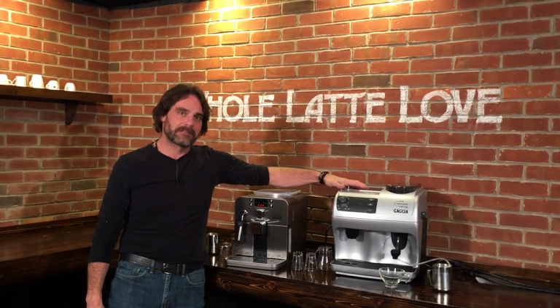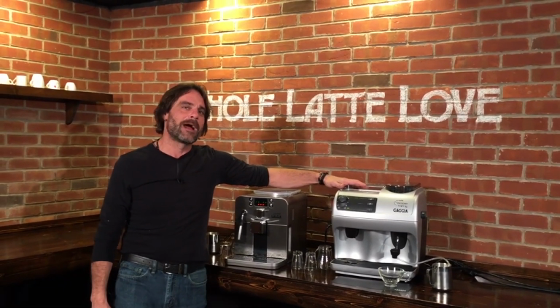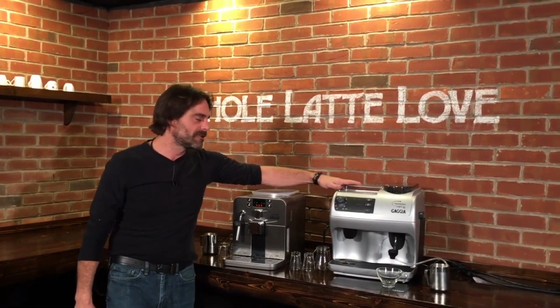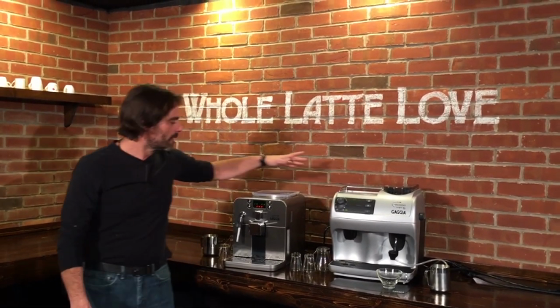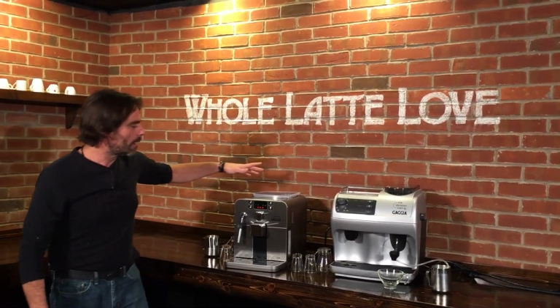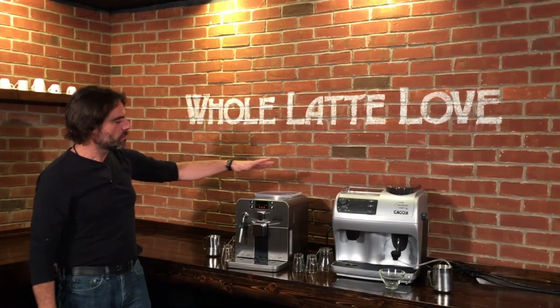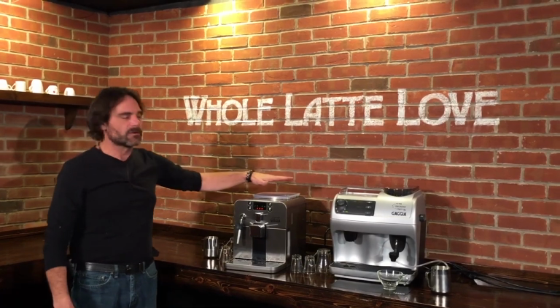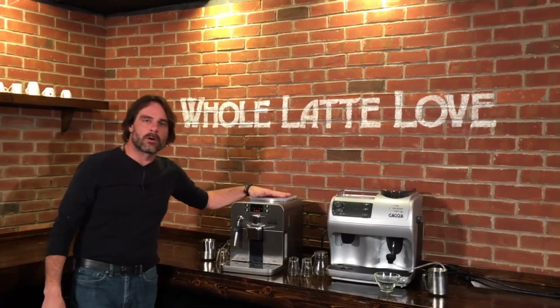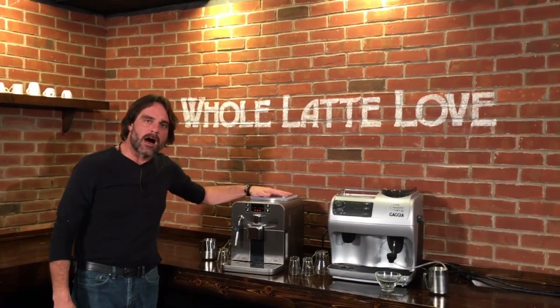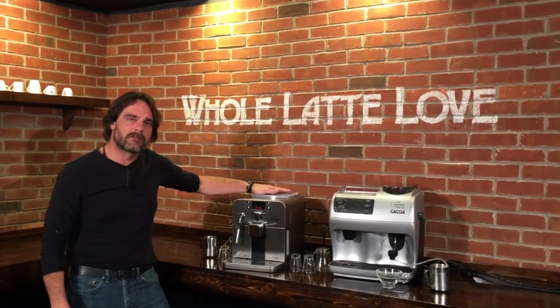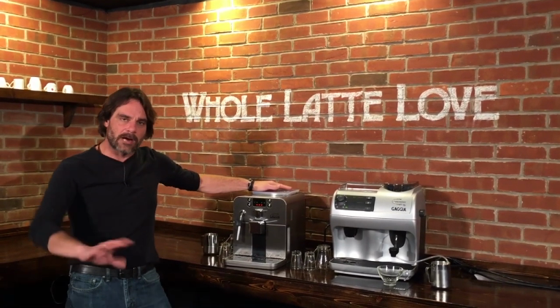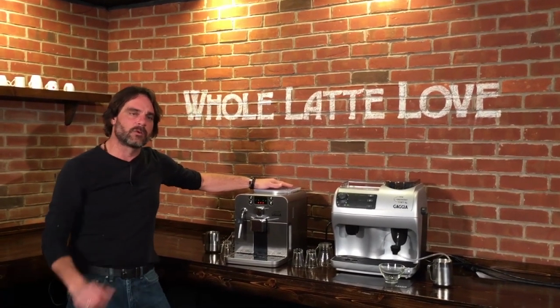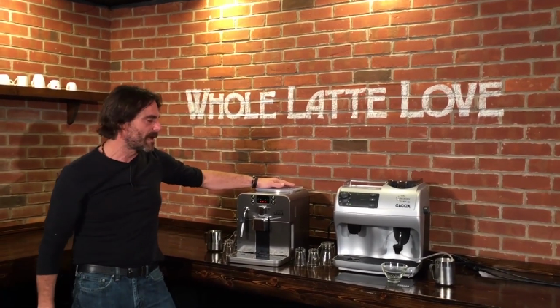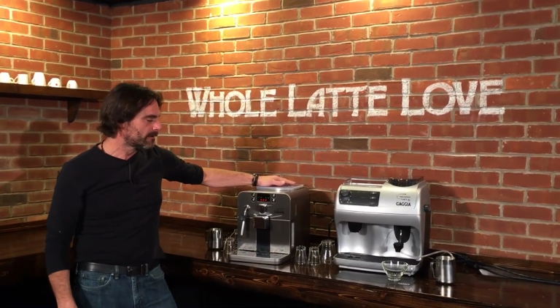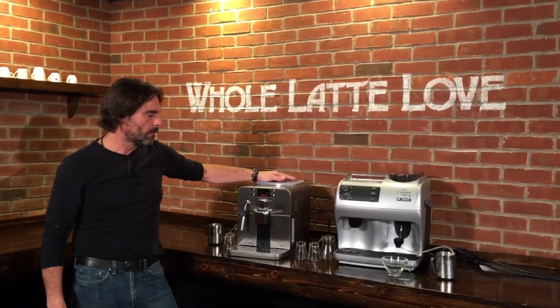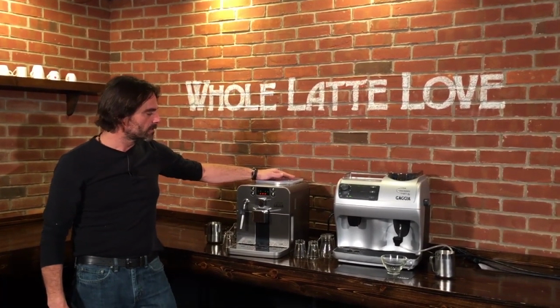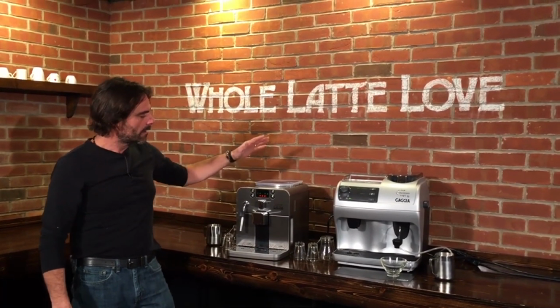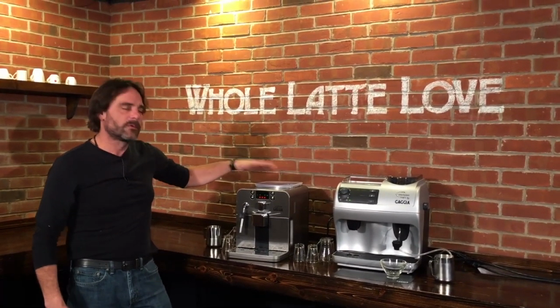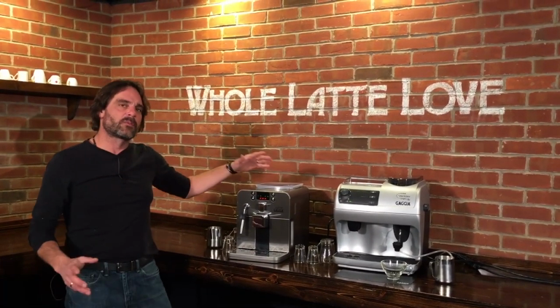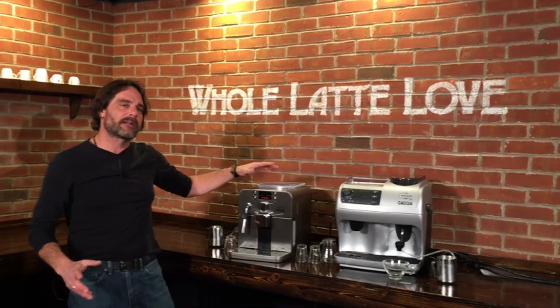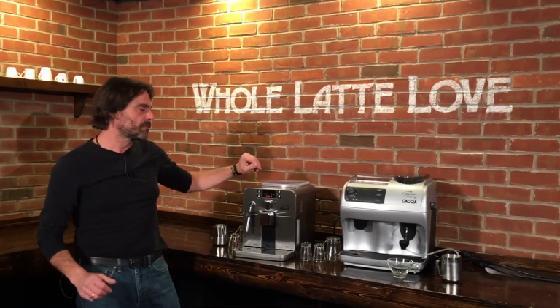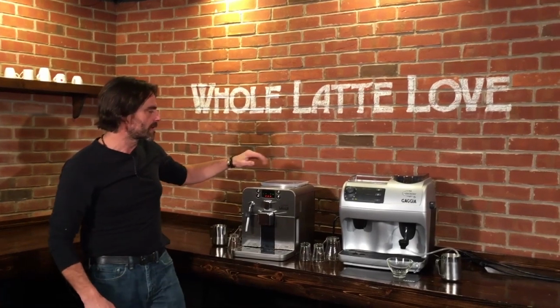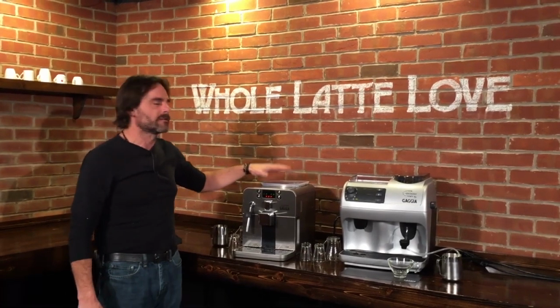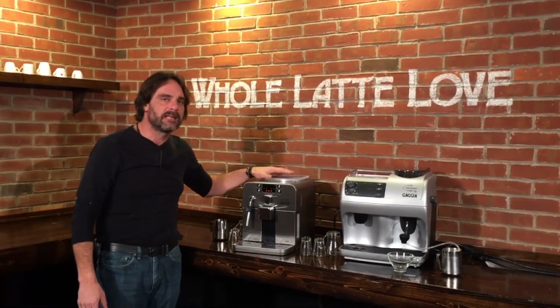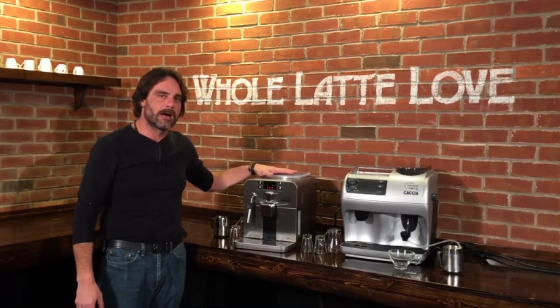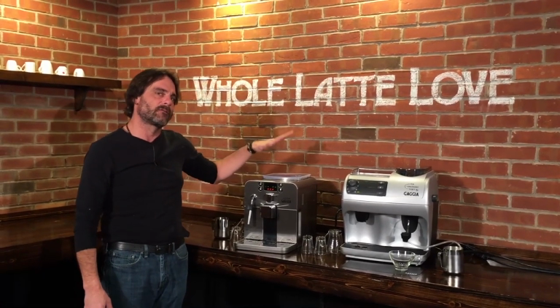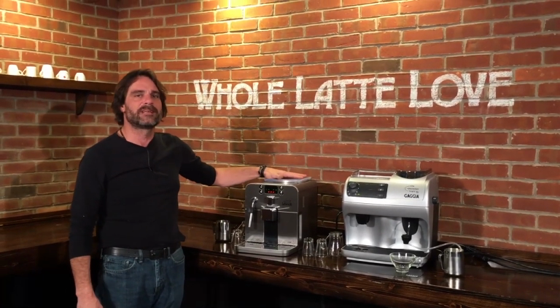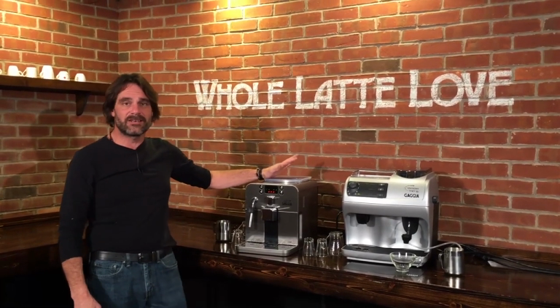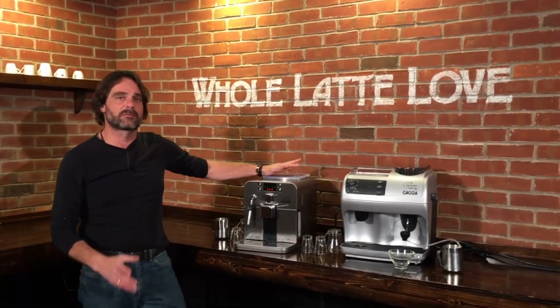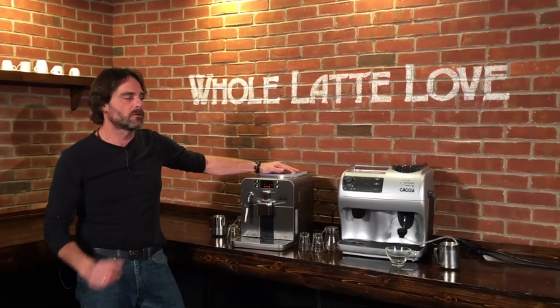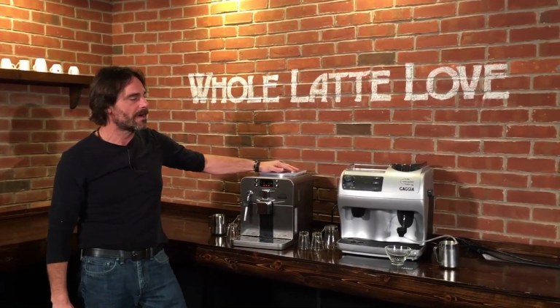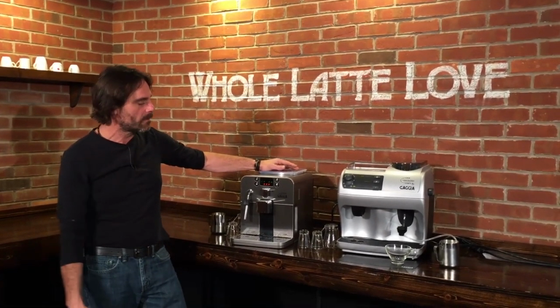That RS means rapid steam. These two machines are lower cost — they're at the lower end of the super automatic world. When we talk super automatic espresso machines, we're talking machines that go bean to cup. So you put fresh beans in and you get espresso, long coffee out.